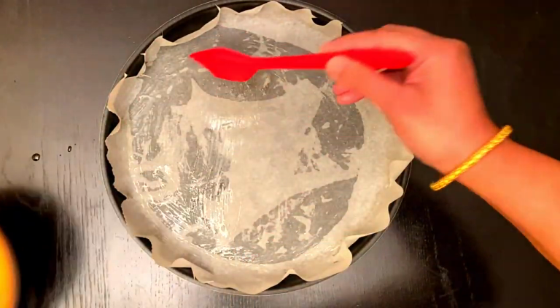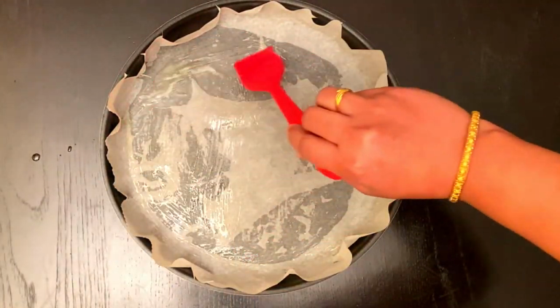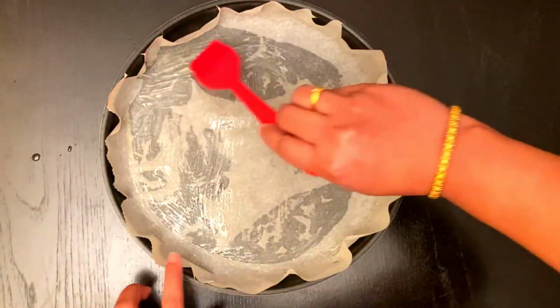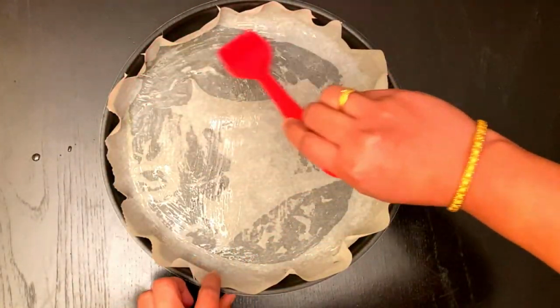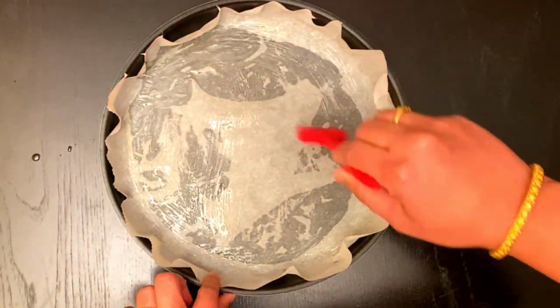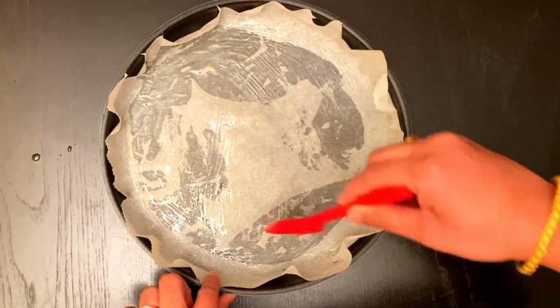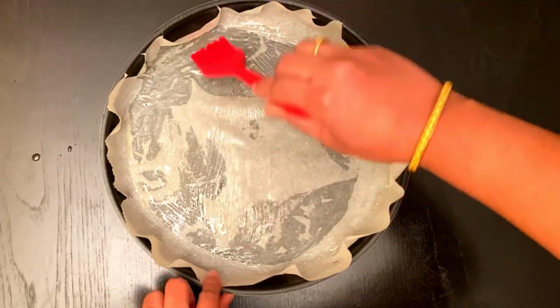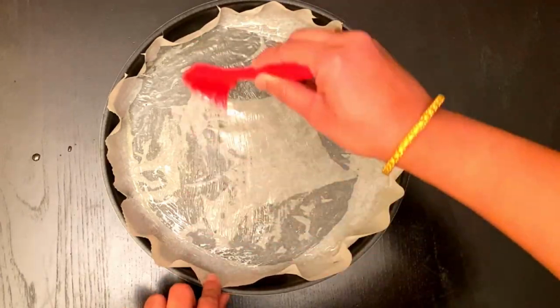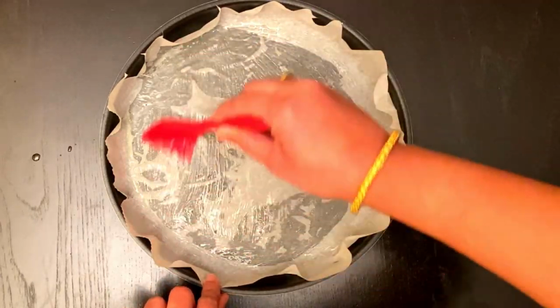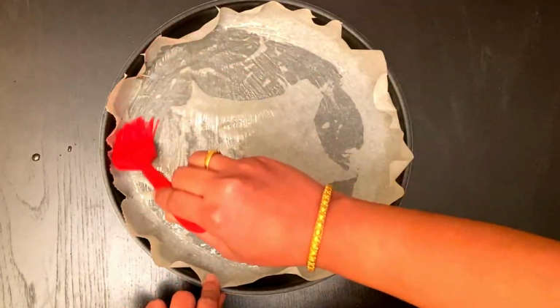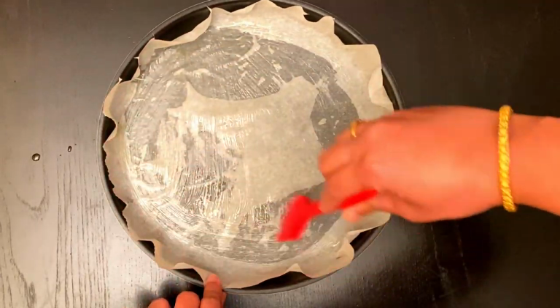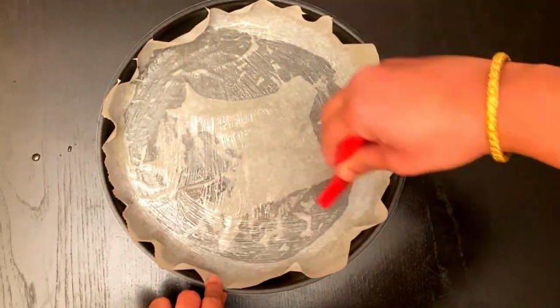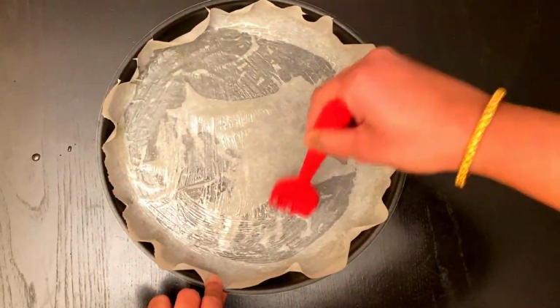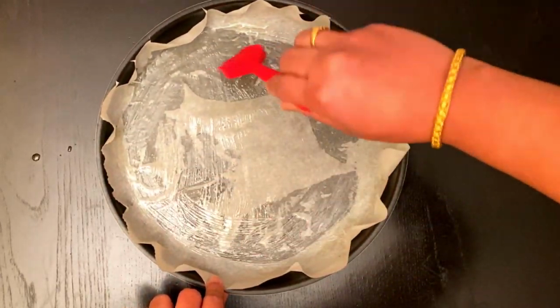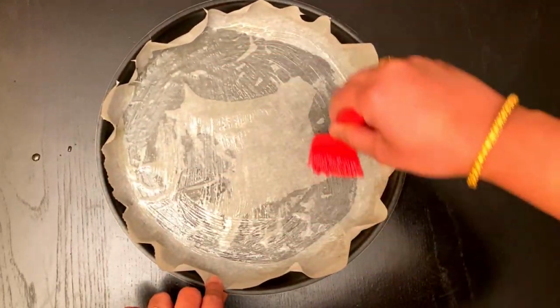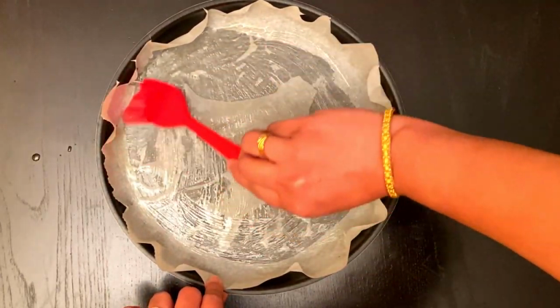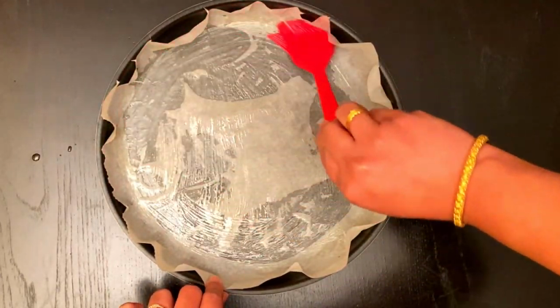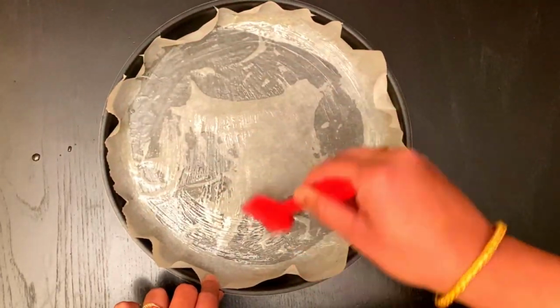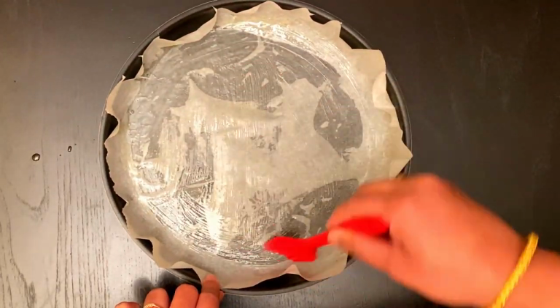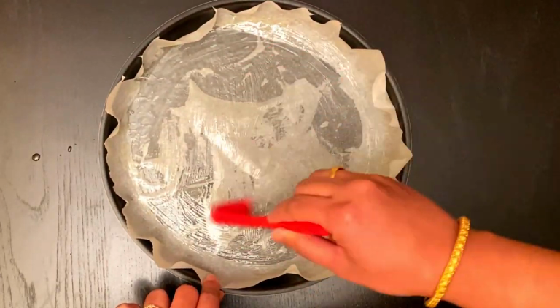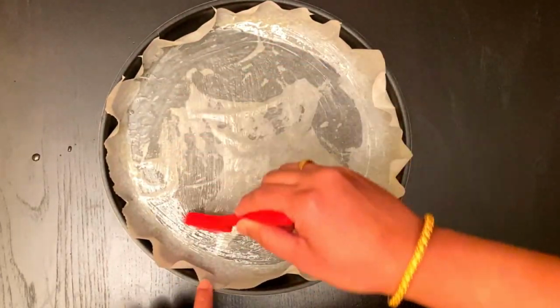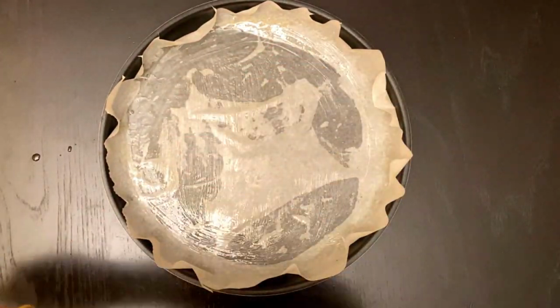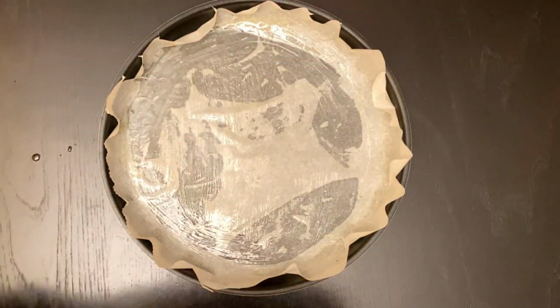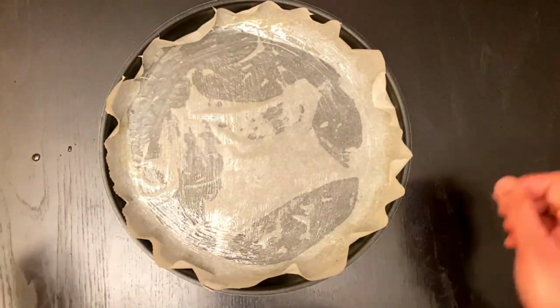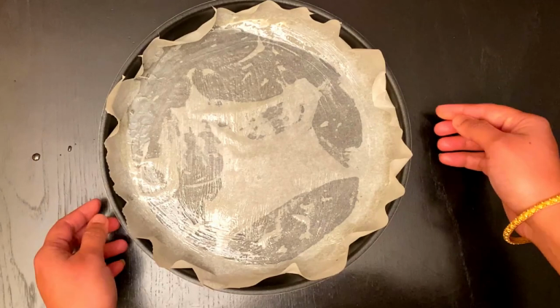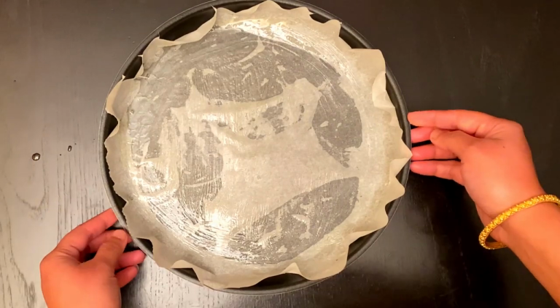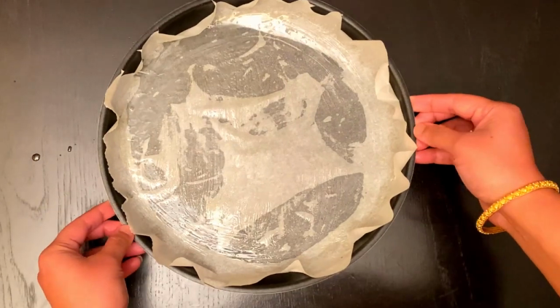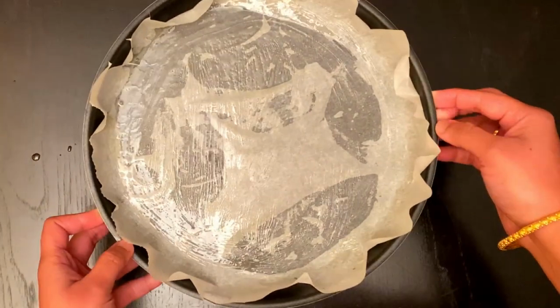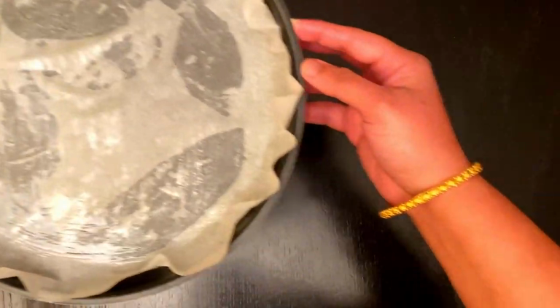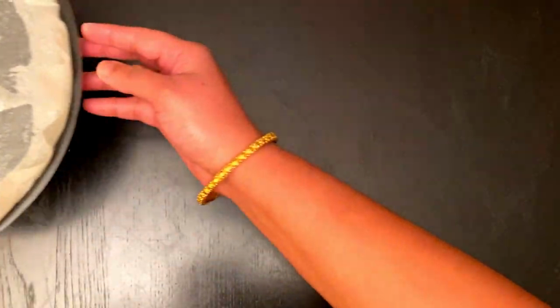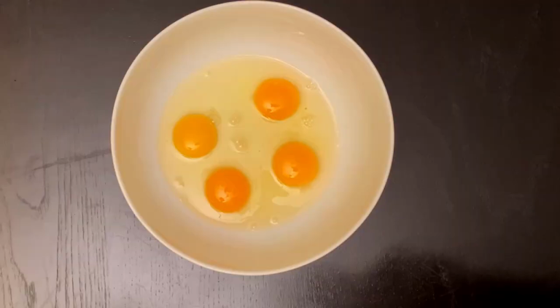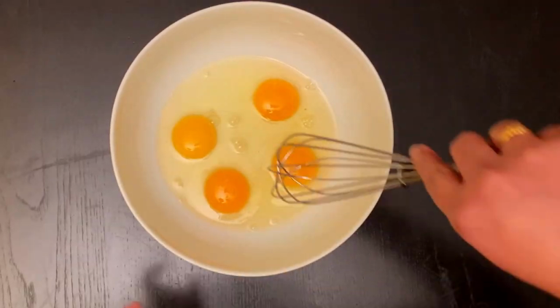For the soft sponge cake preparation, take four eggs and whisk them well.